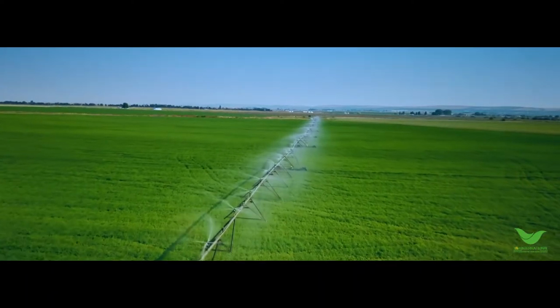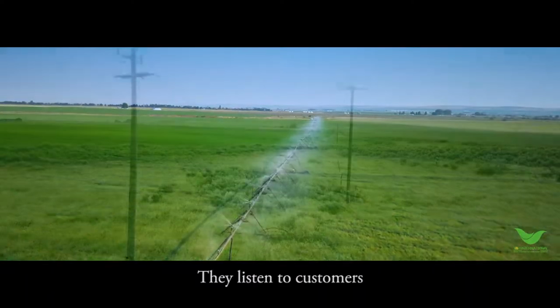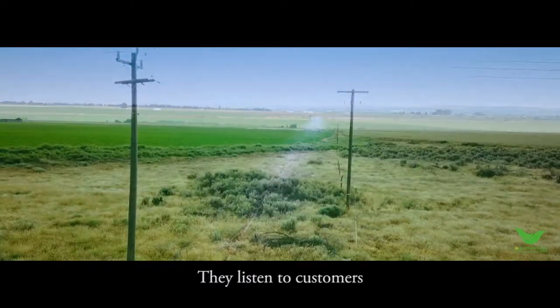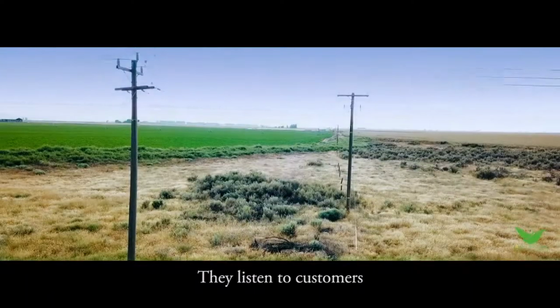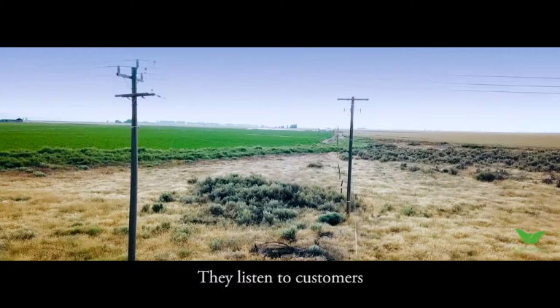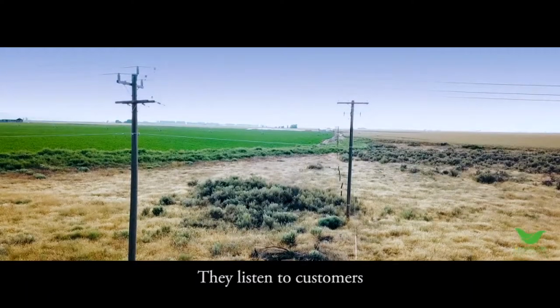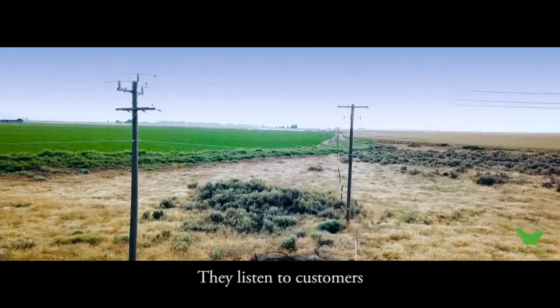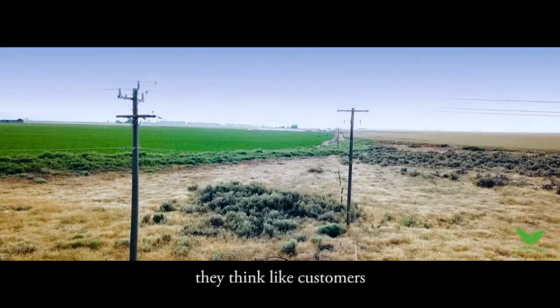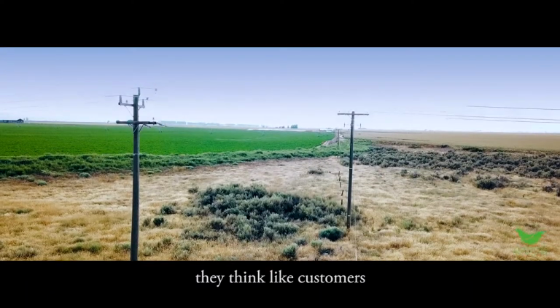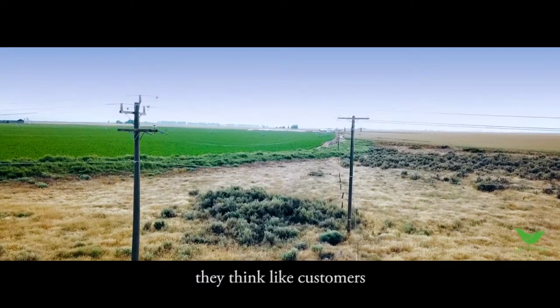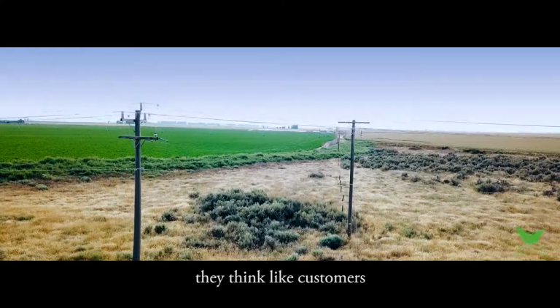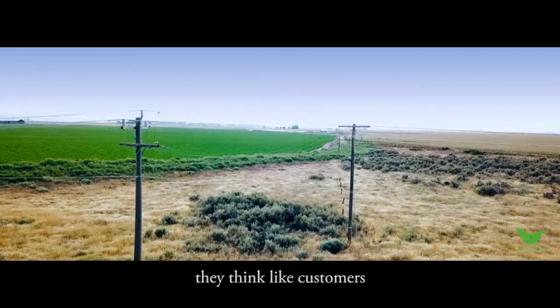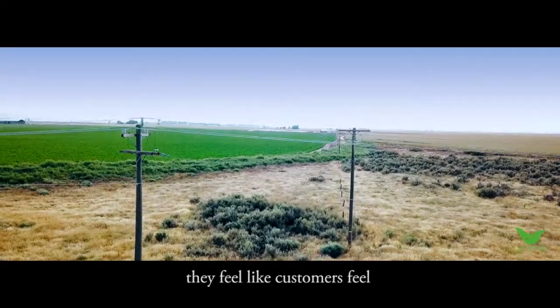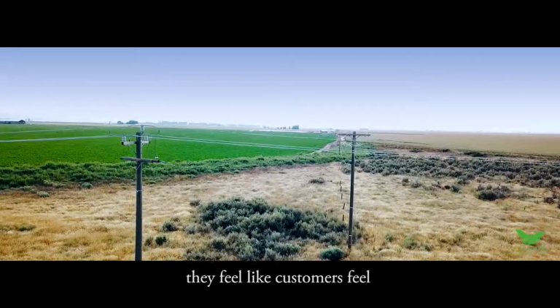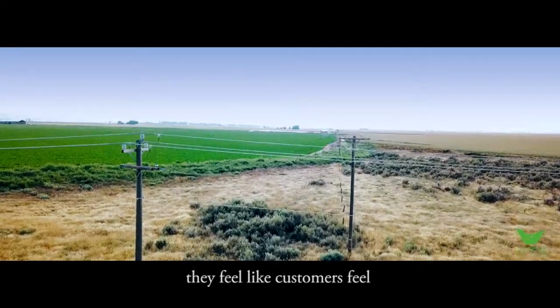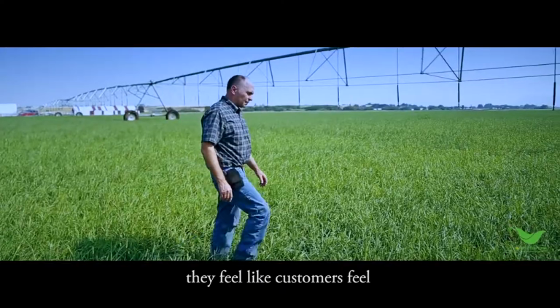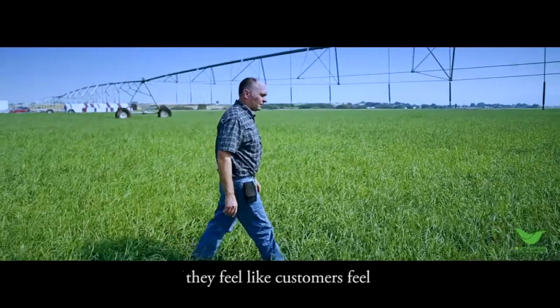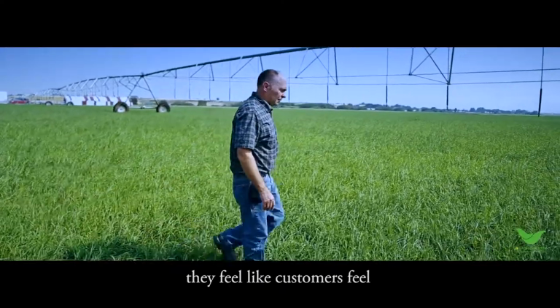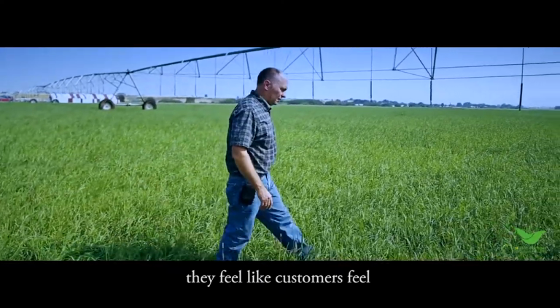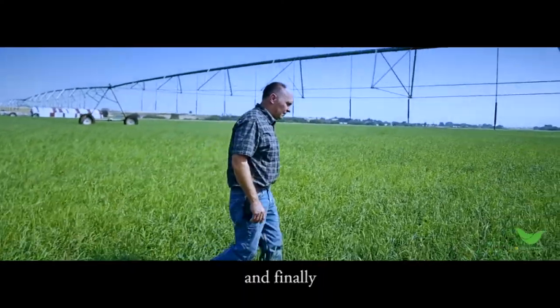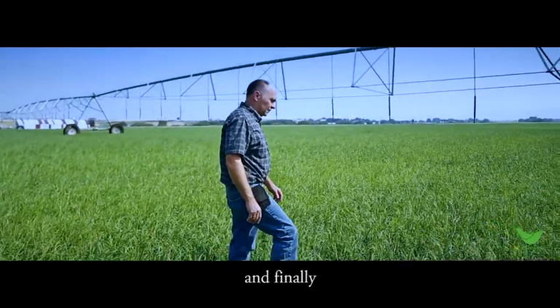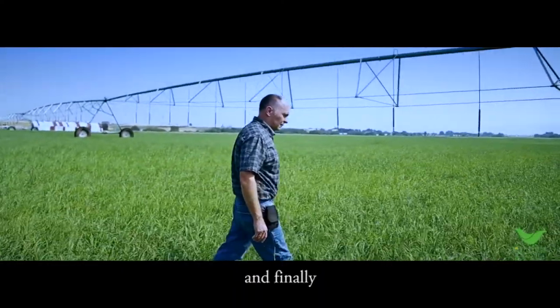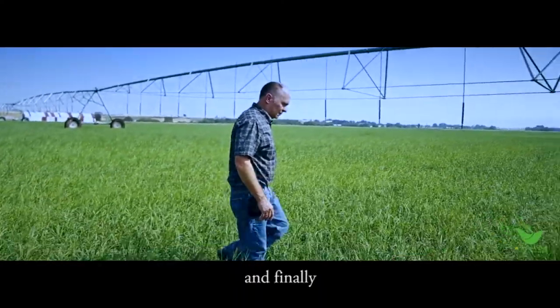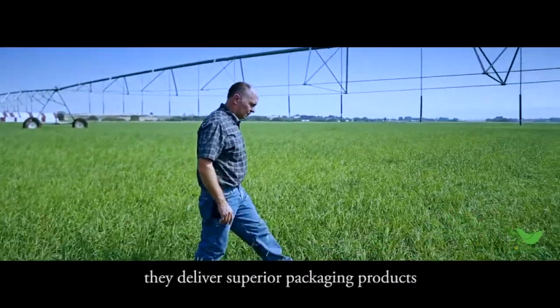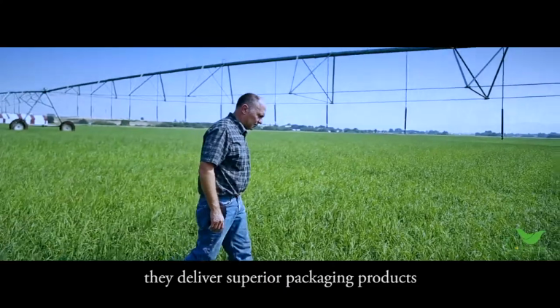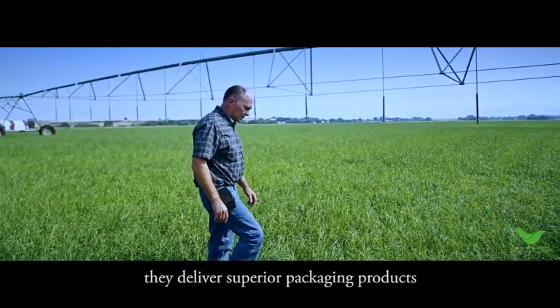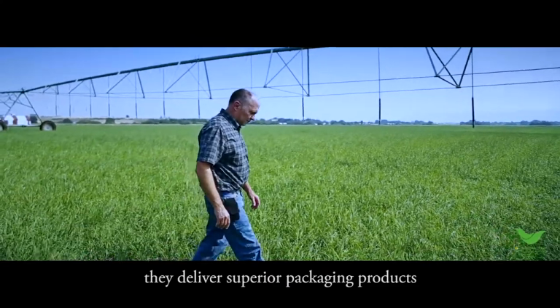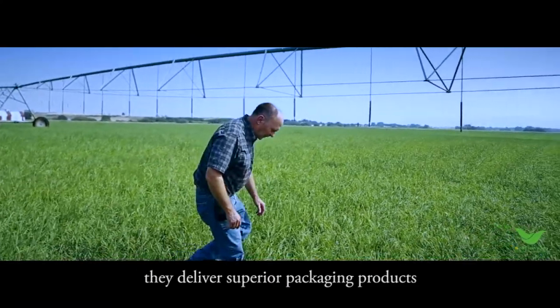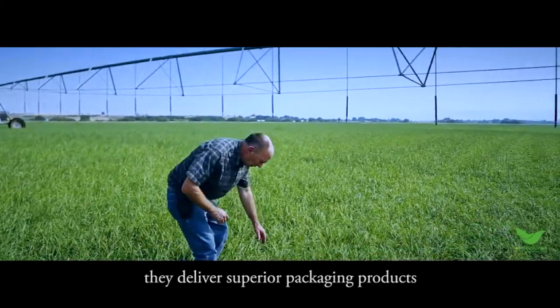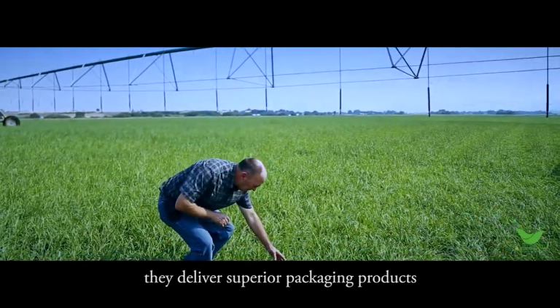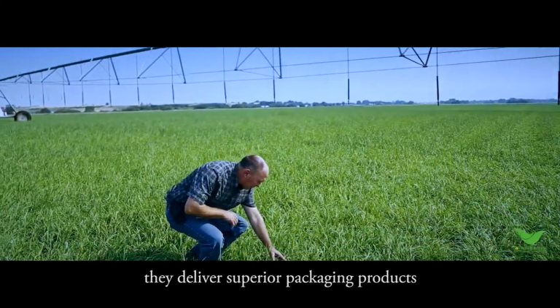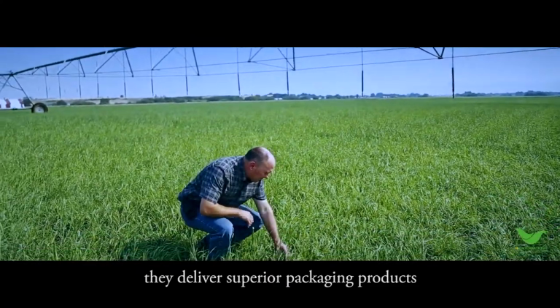They listen to customers. They think like customers. They feel like customers feel. And finally, they deliver superior packaging products.